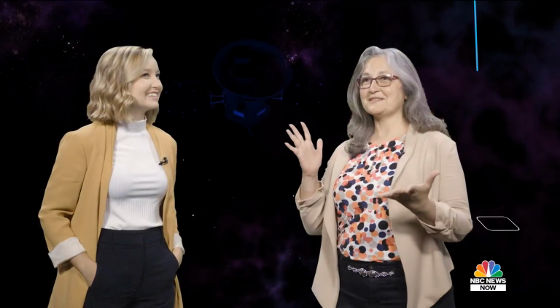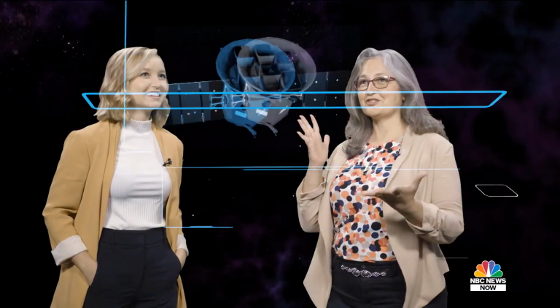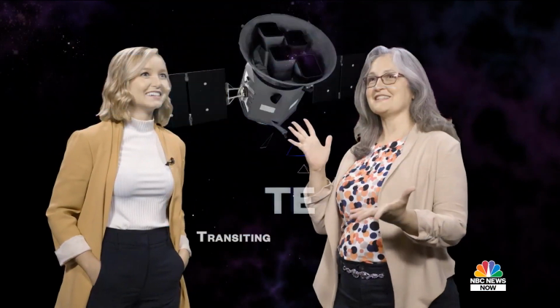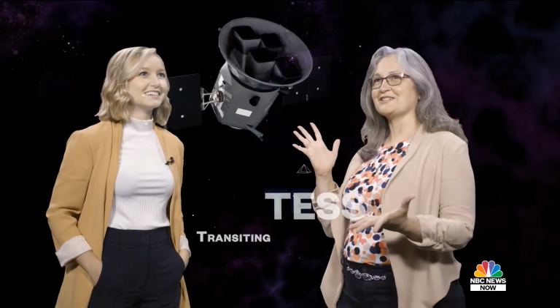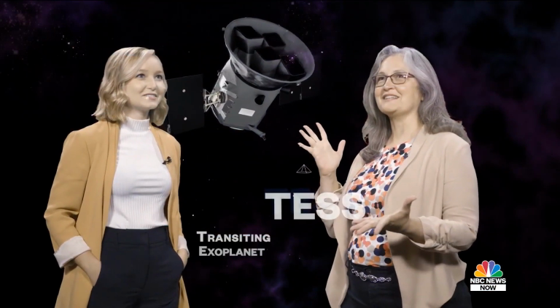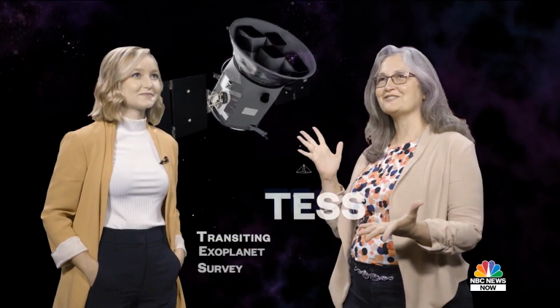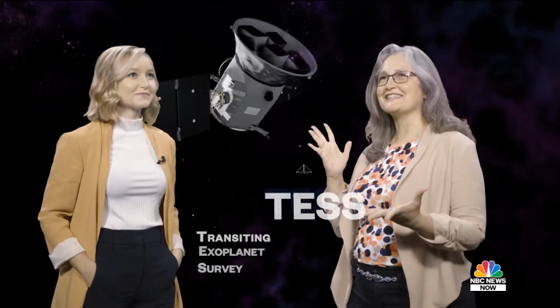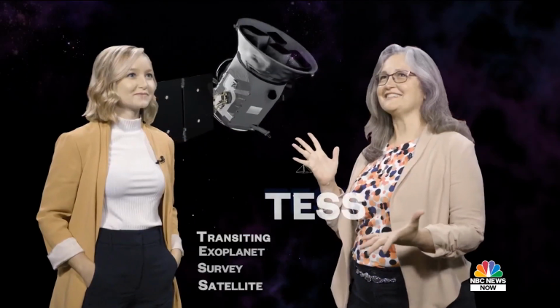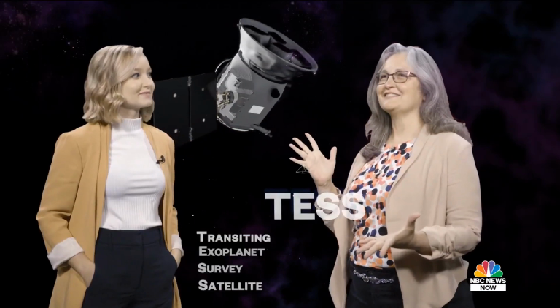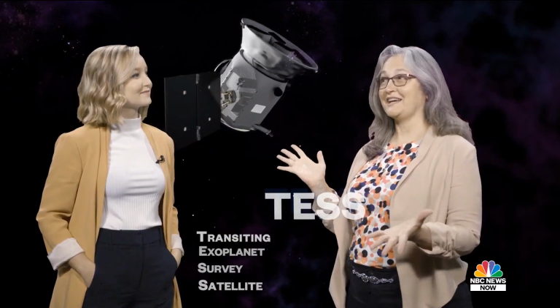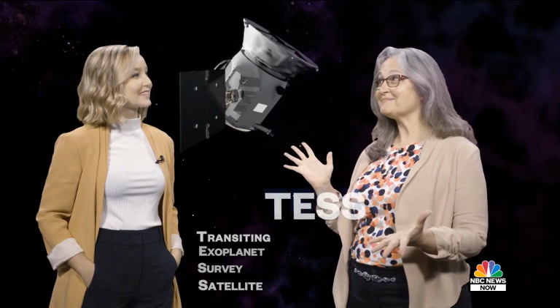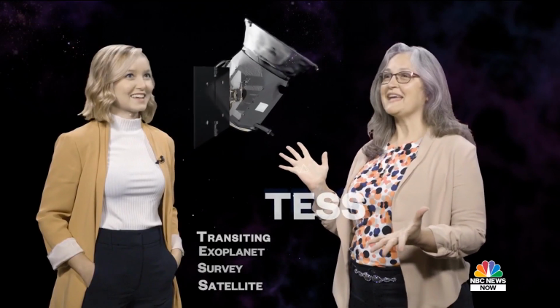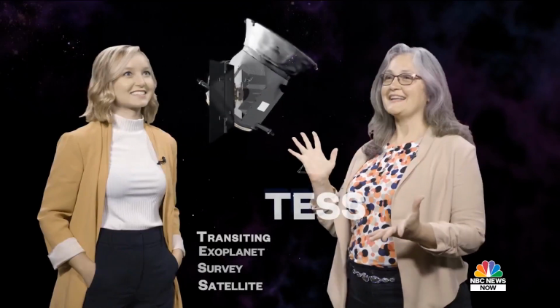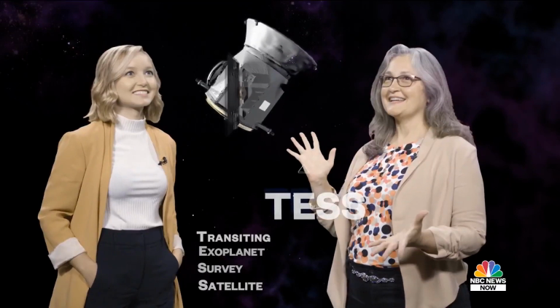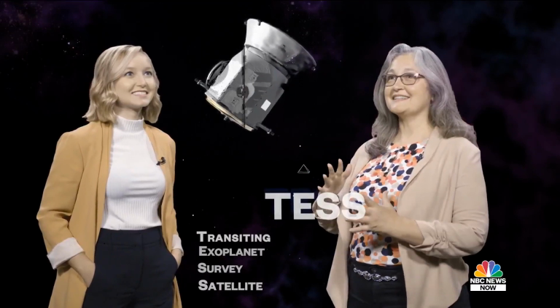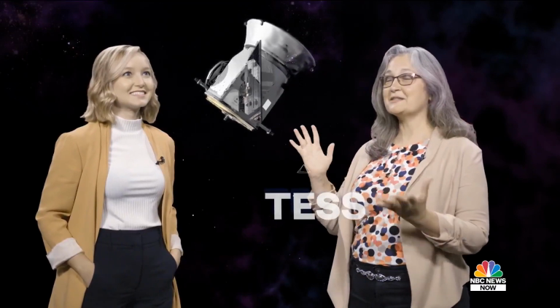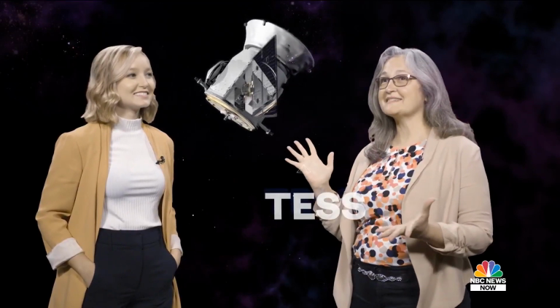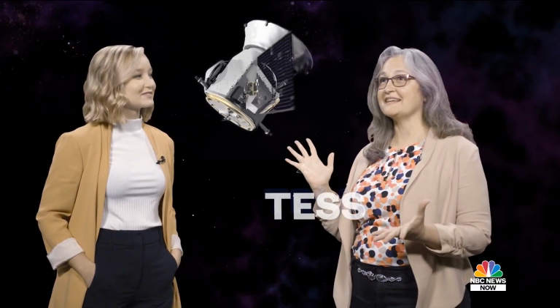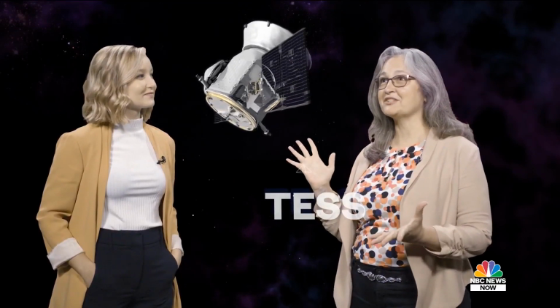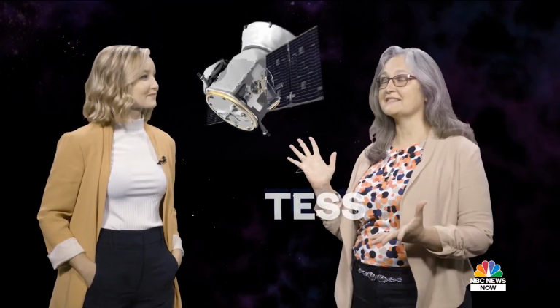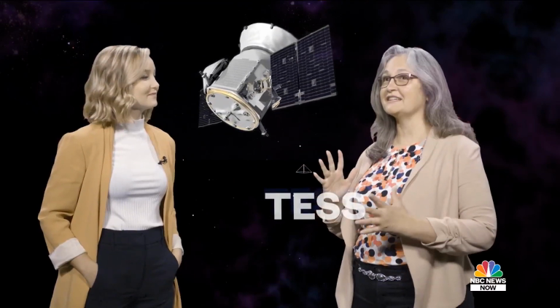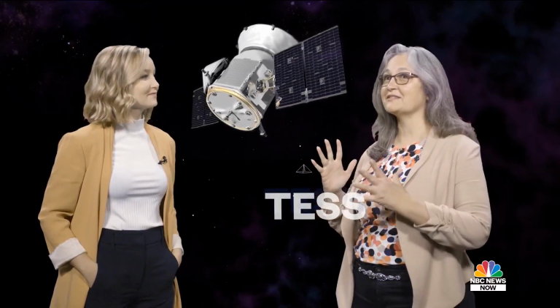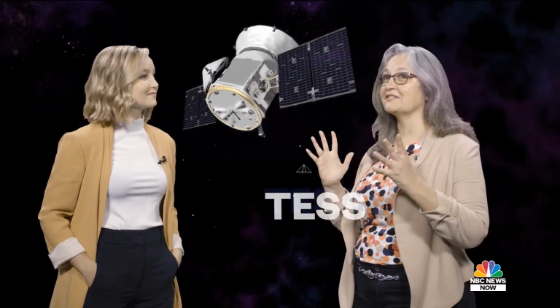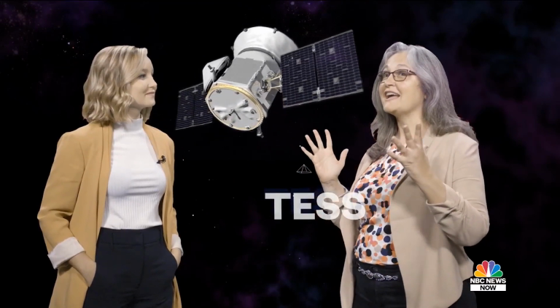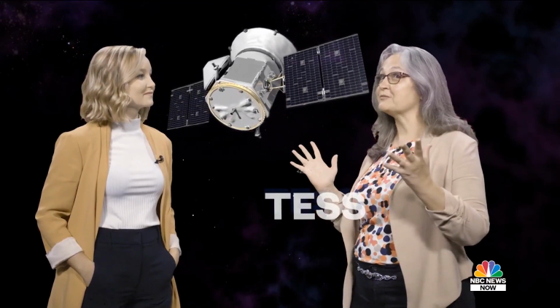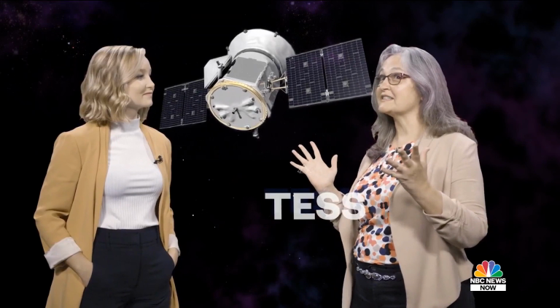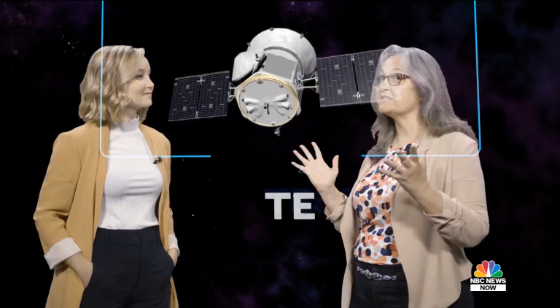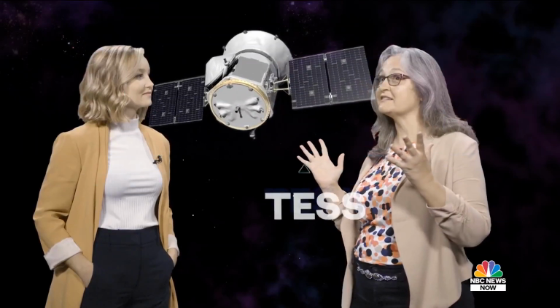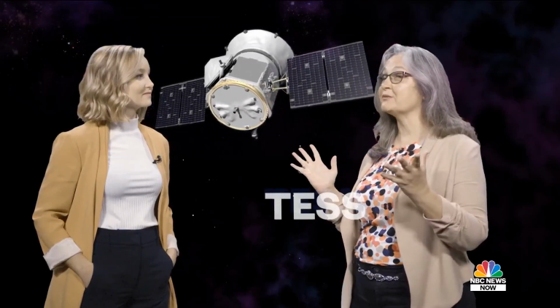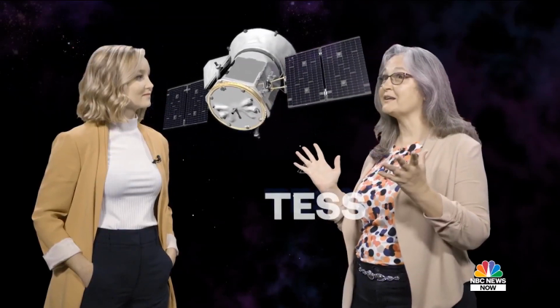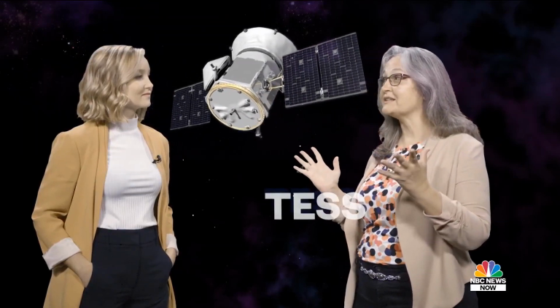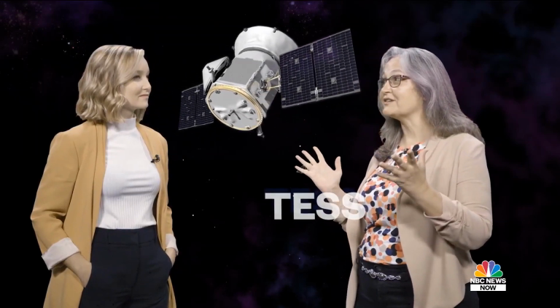This is the Transiting Exoplanet Survey Satellite, or TESS. TESS is in space. It's a NASA mission that is designed to discover exoplanets — planets around nearby bright stars.